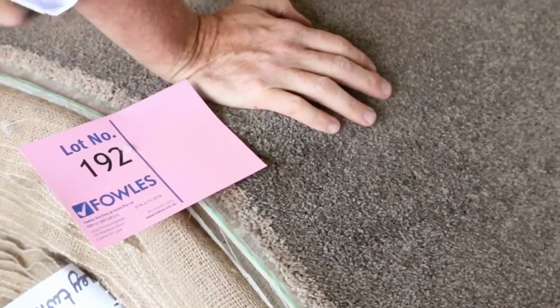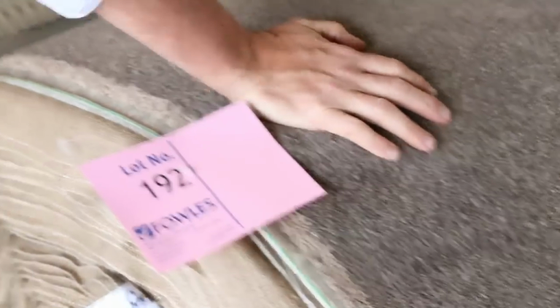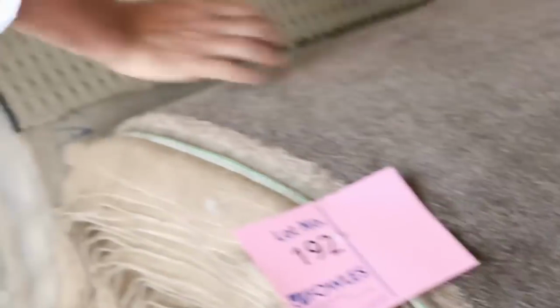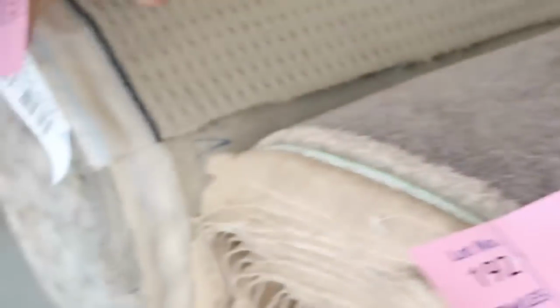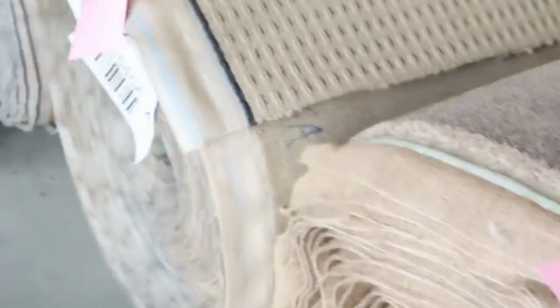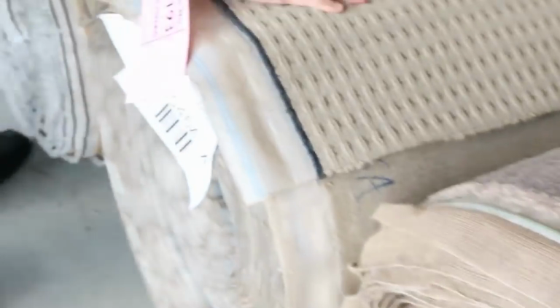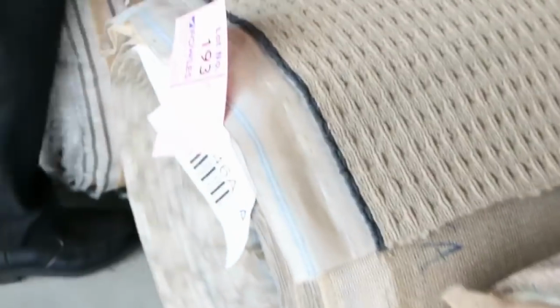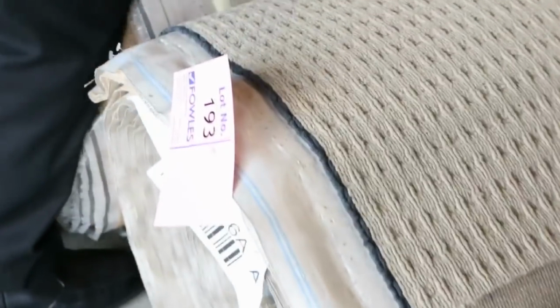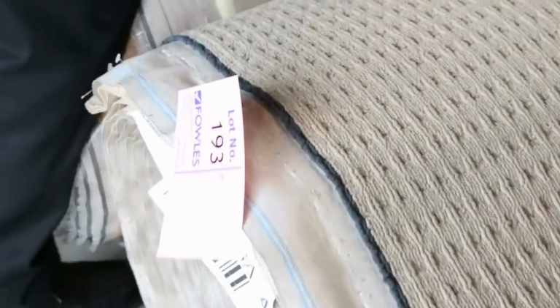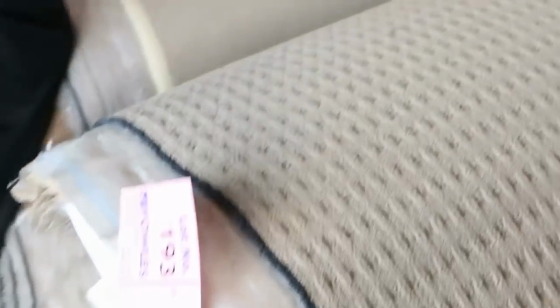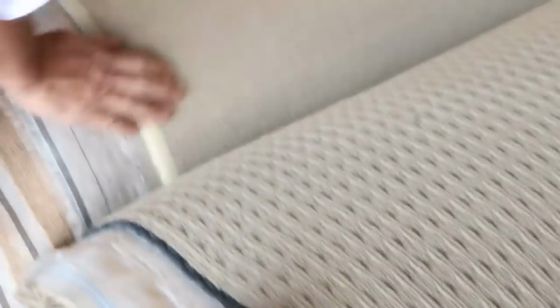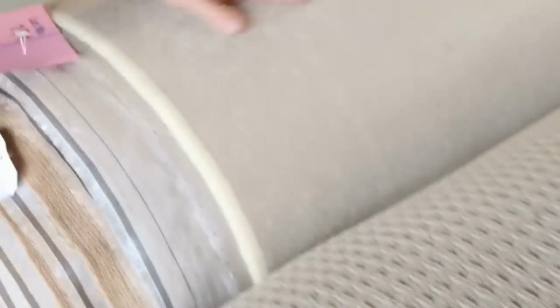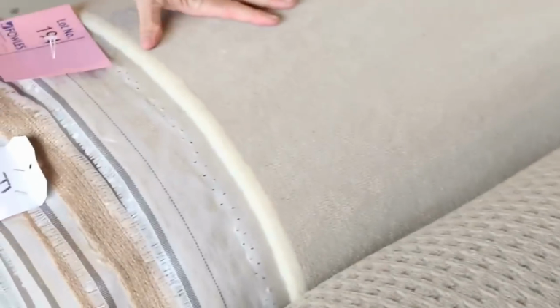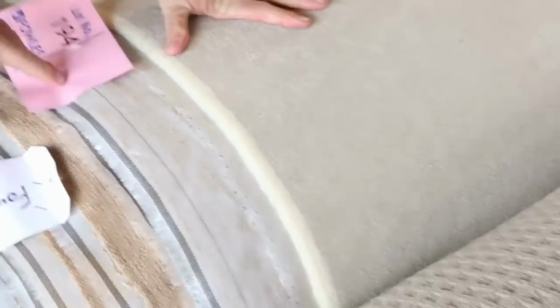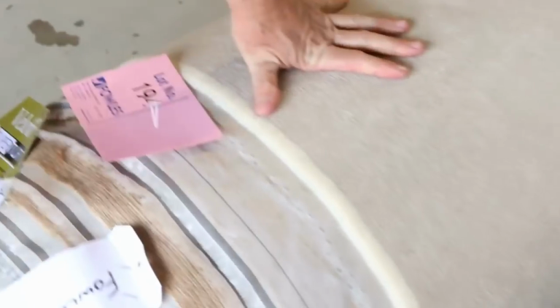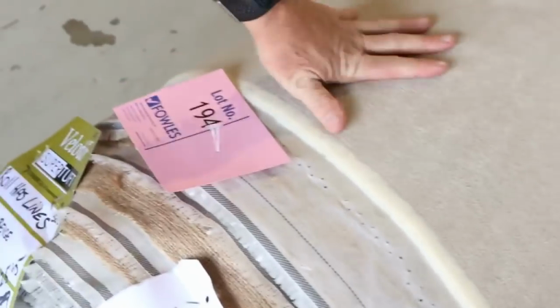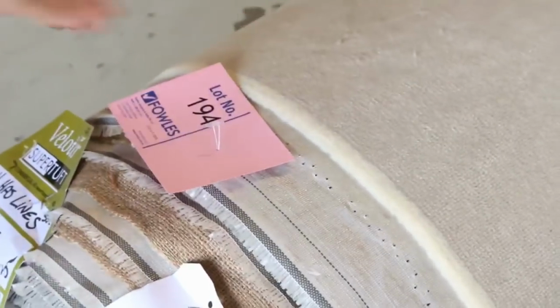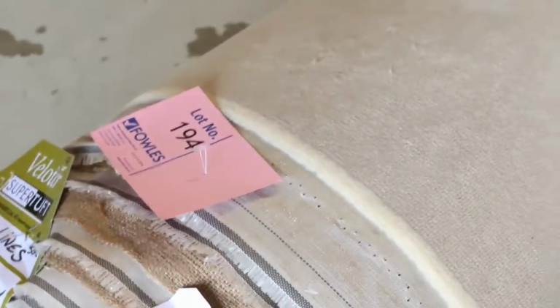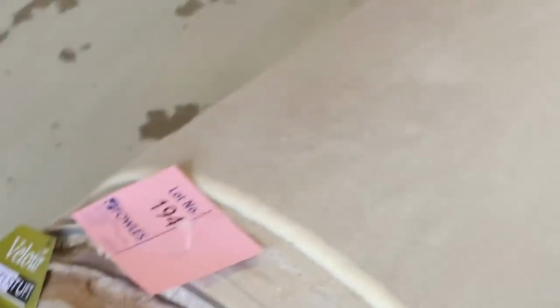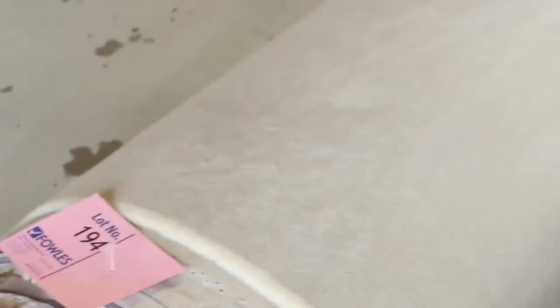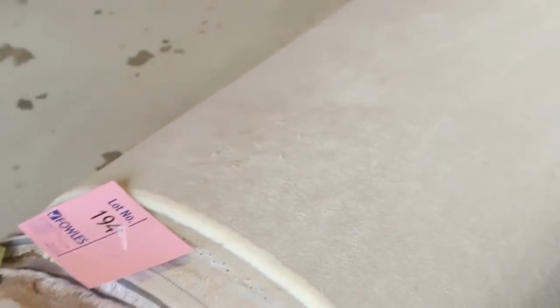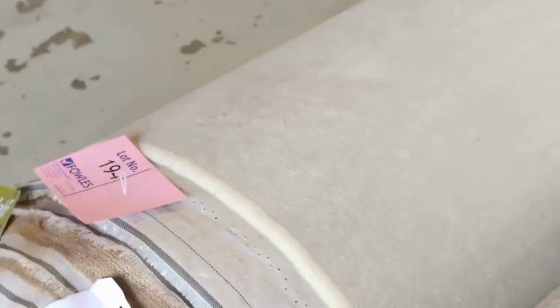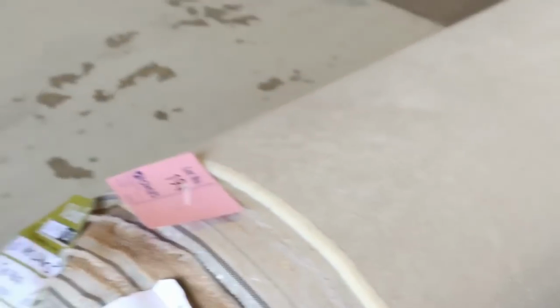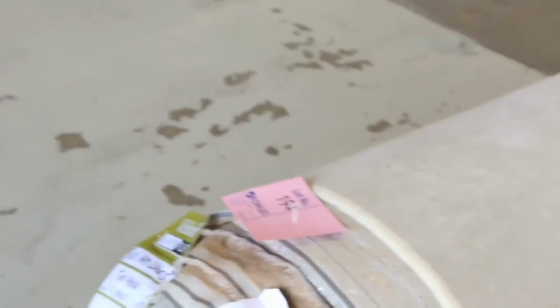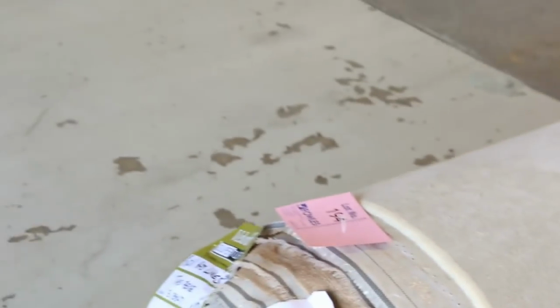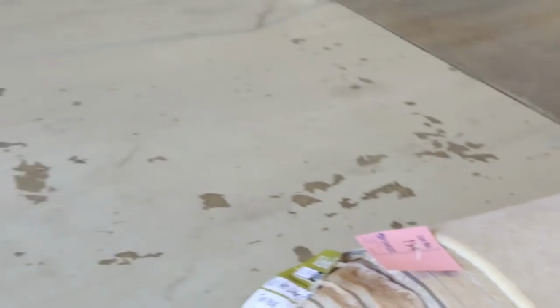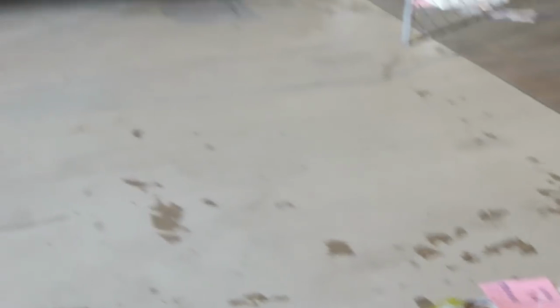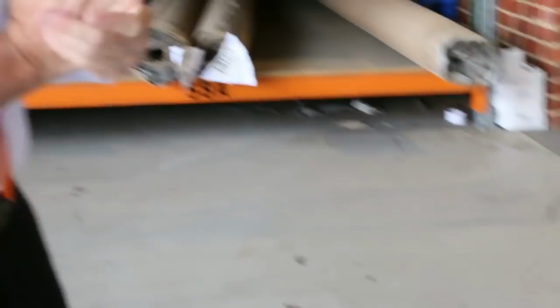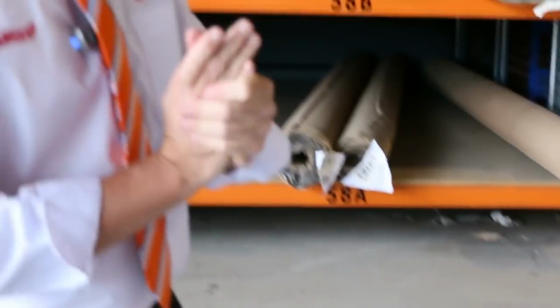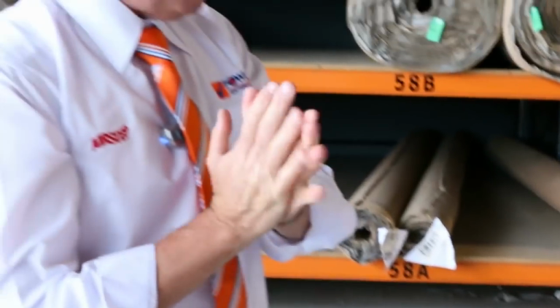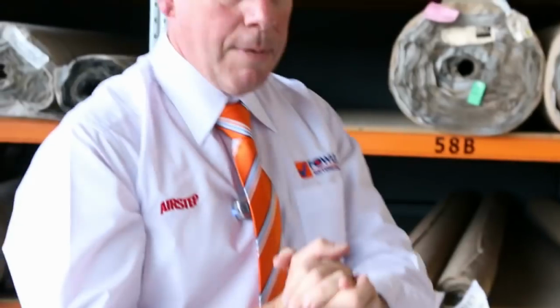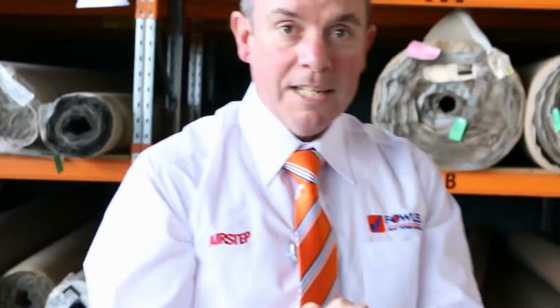And there's a nice wool plush there to finish this off right on the end. This one here, lot number 194, is a $250 a meter roll of carpet, and I reckon around about $50 to $60 a meter.